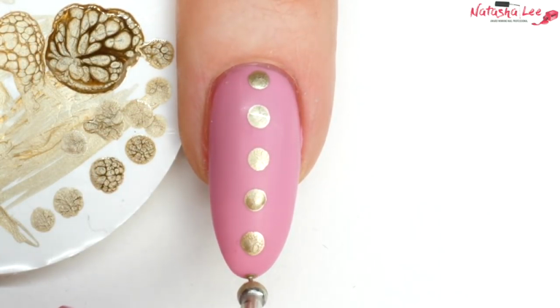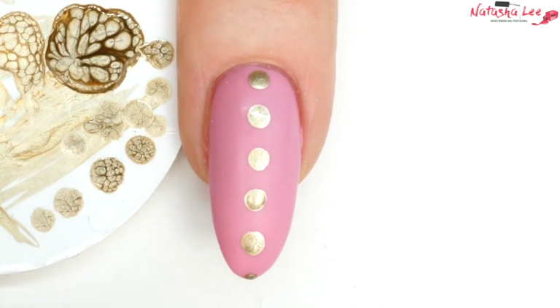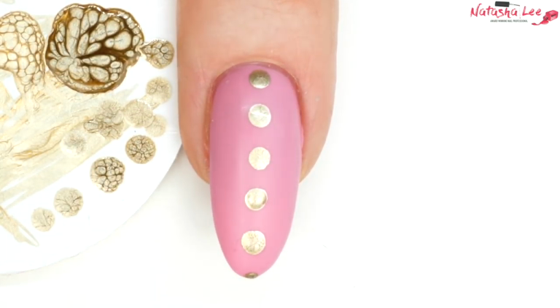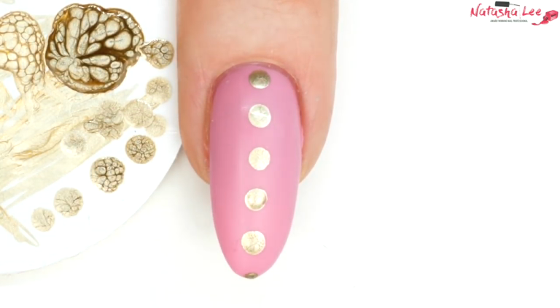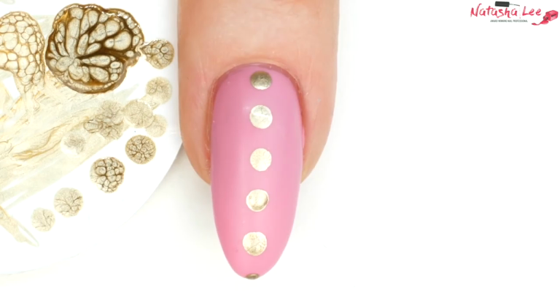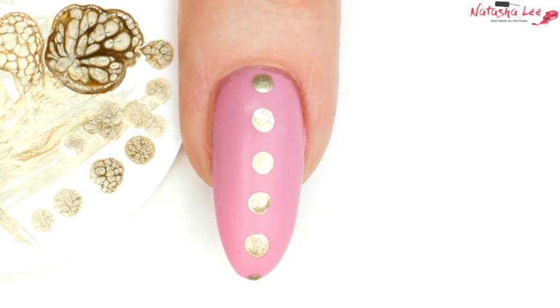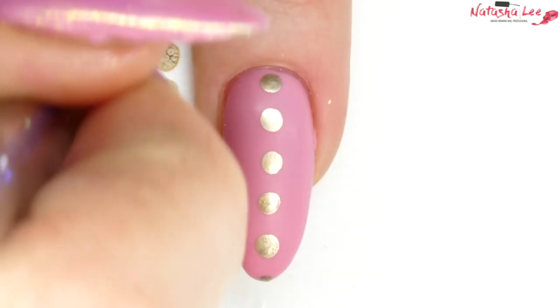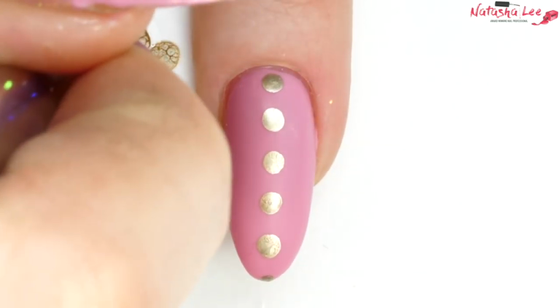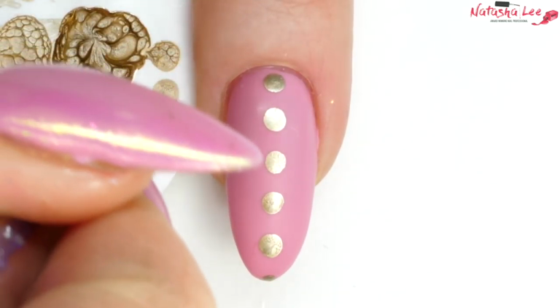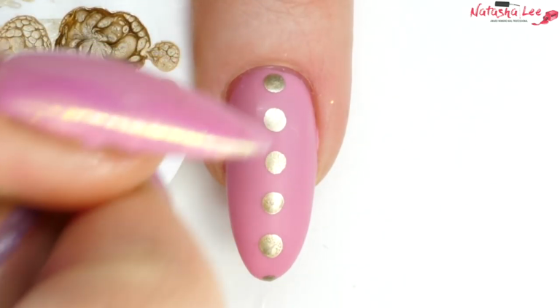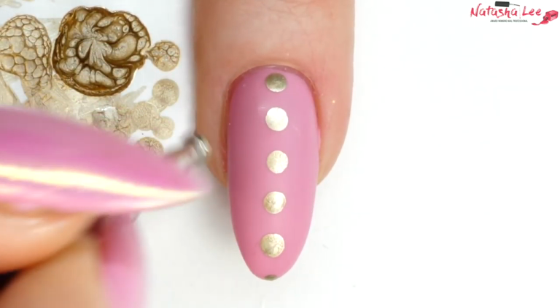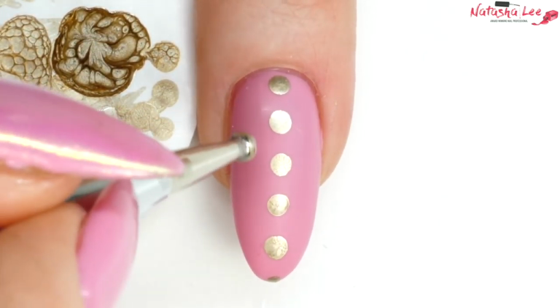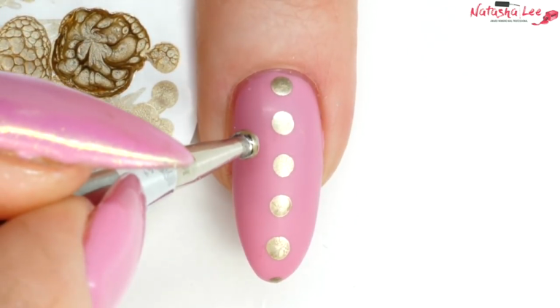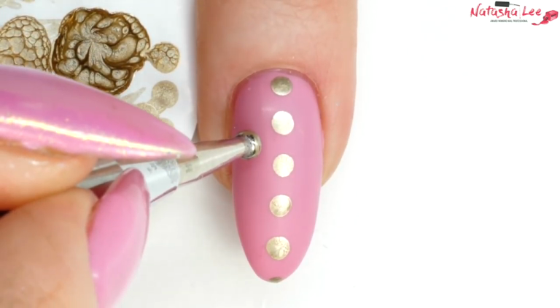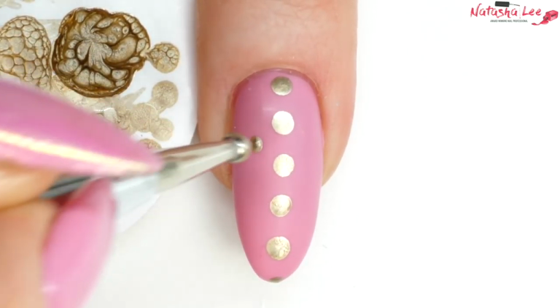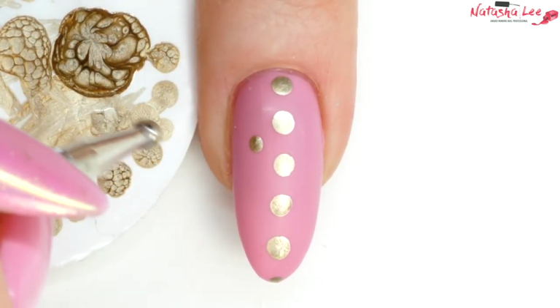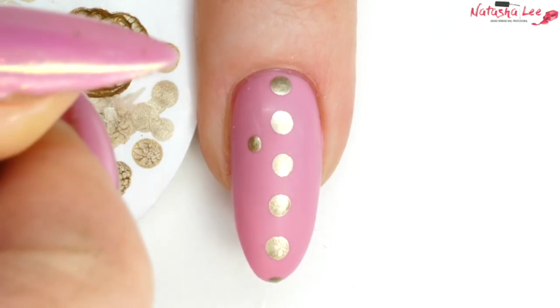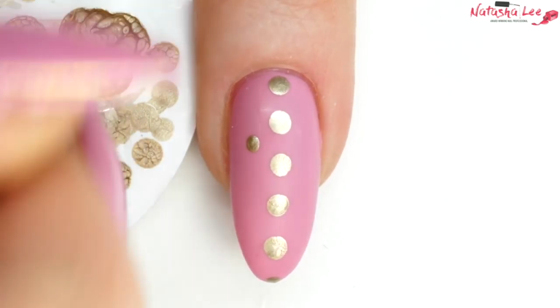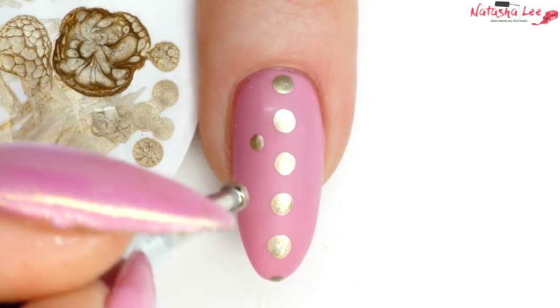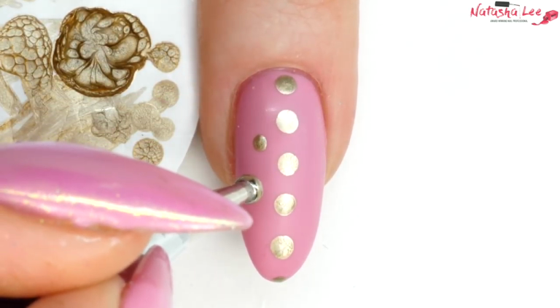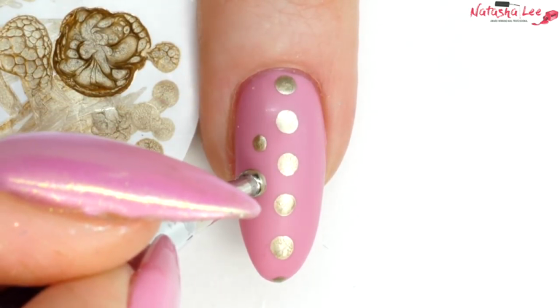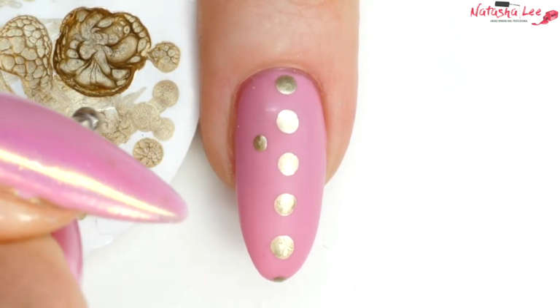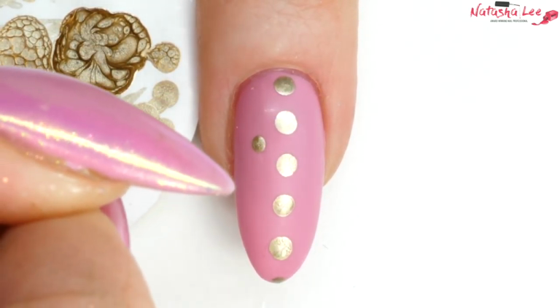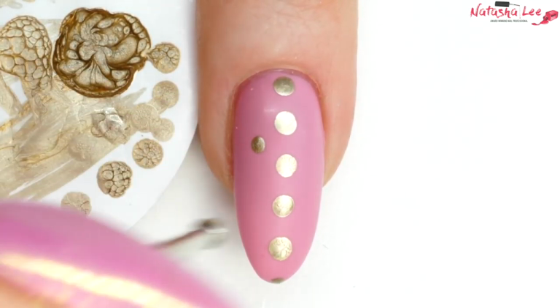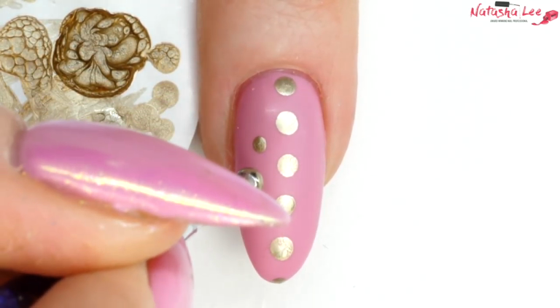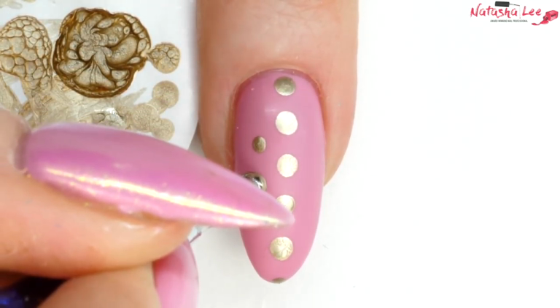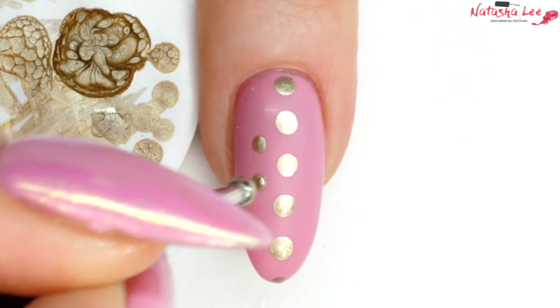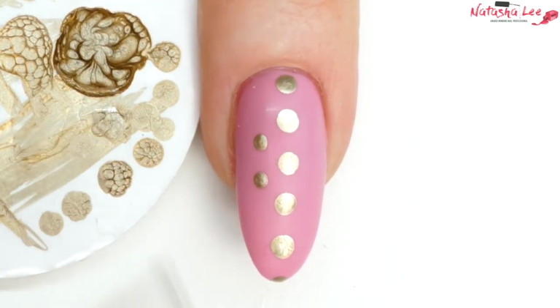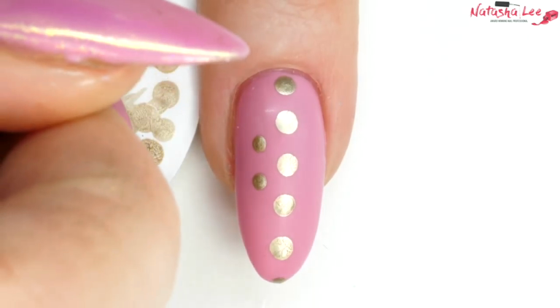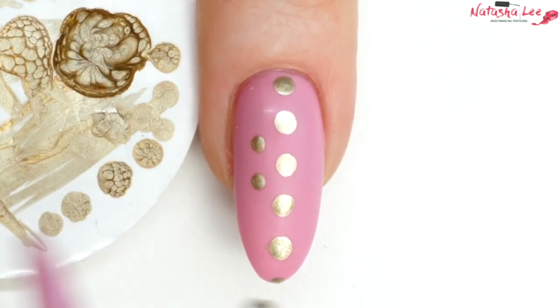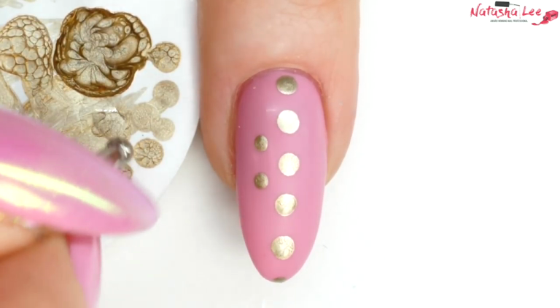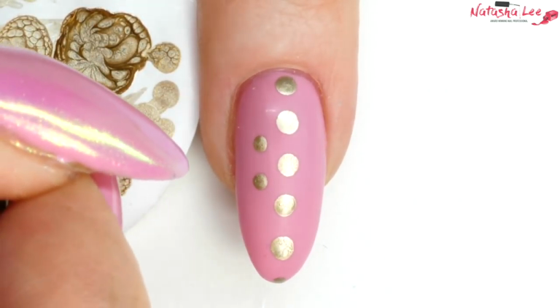Then going in with the medium dotting tool — again putting one dot on the pad before going onto the nail. To keep your dots consistent and even, keep your dotting tool upright at a 90-degree angle from your nail.